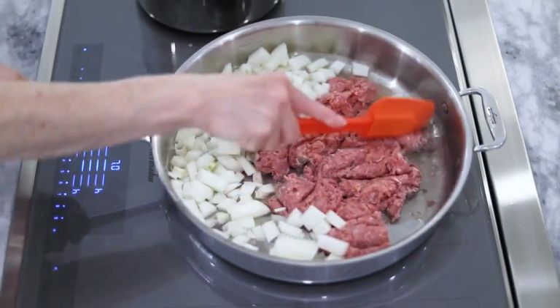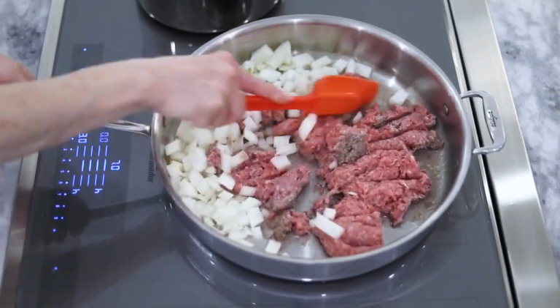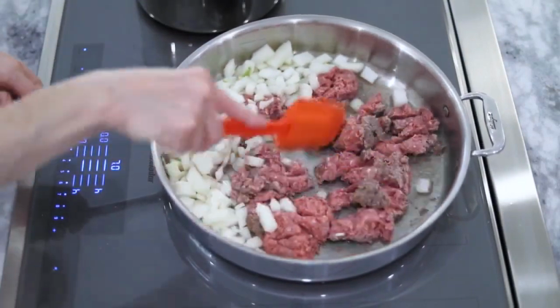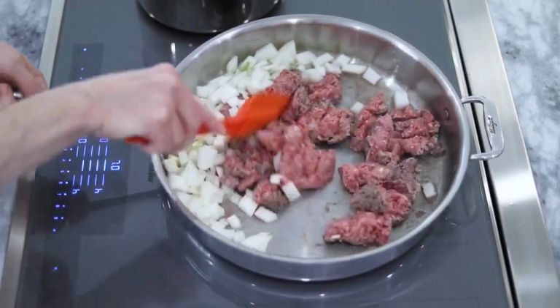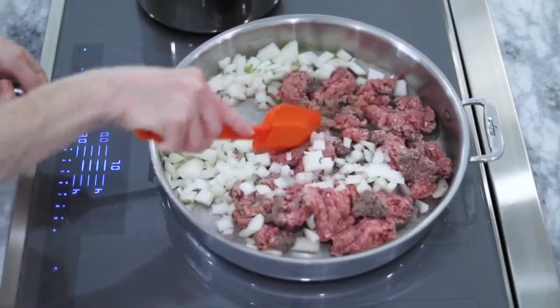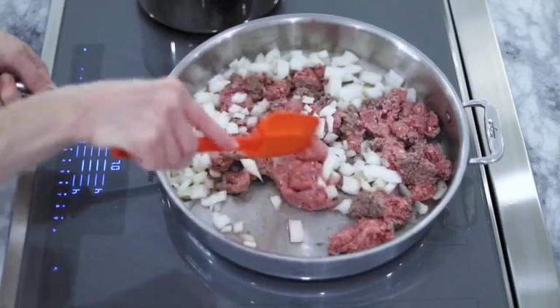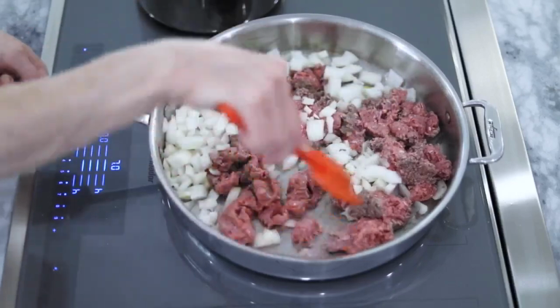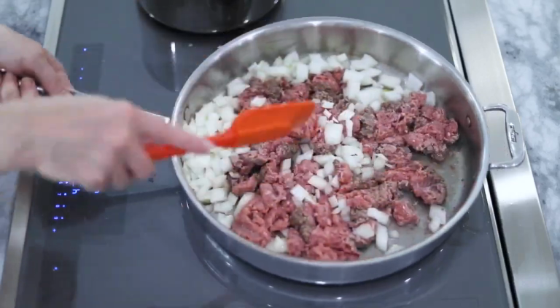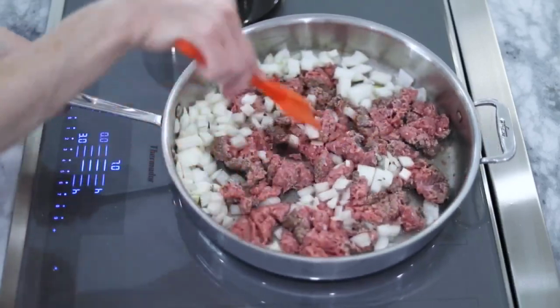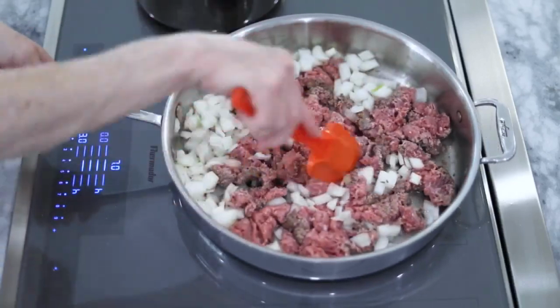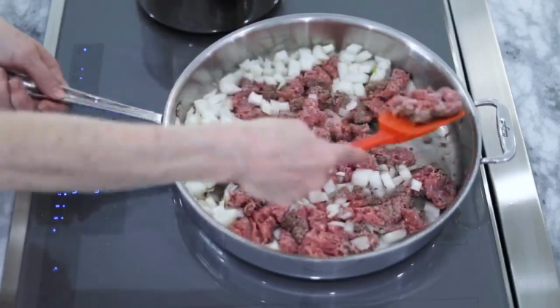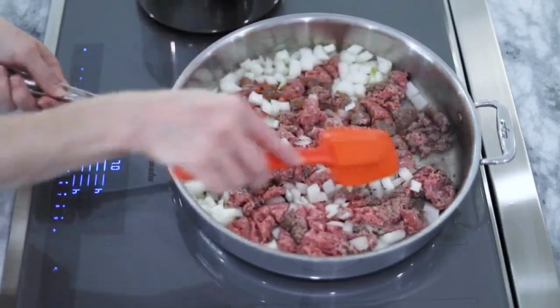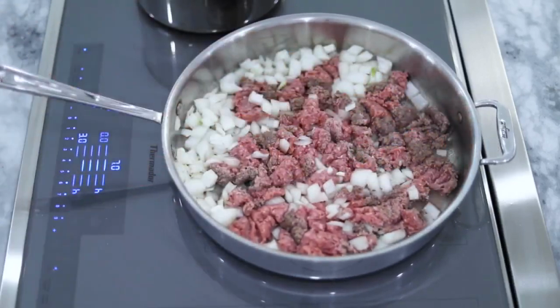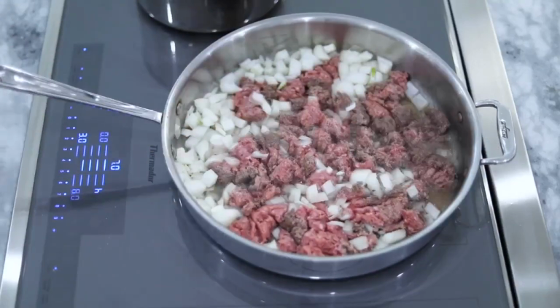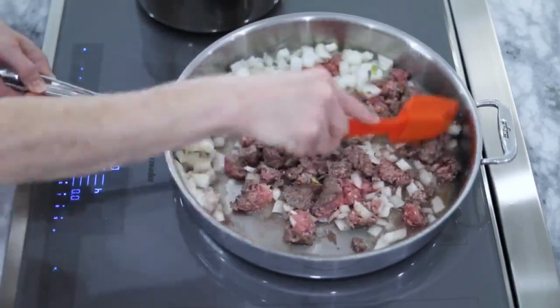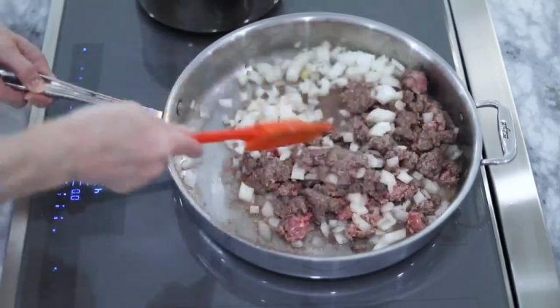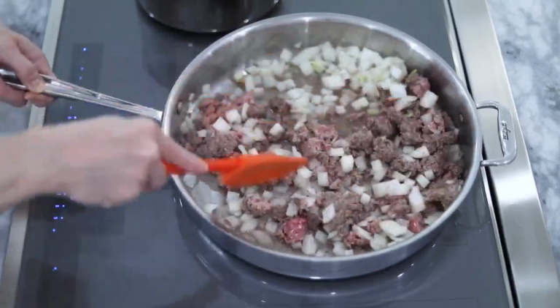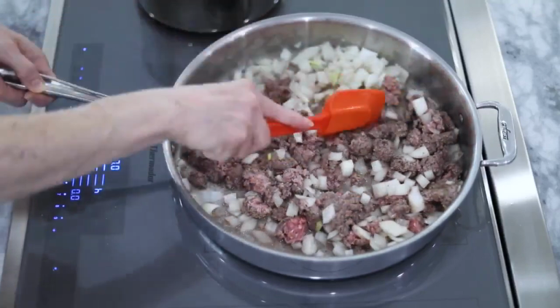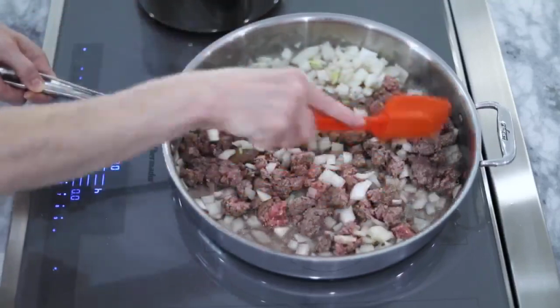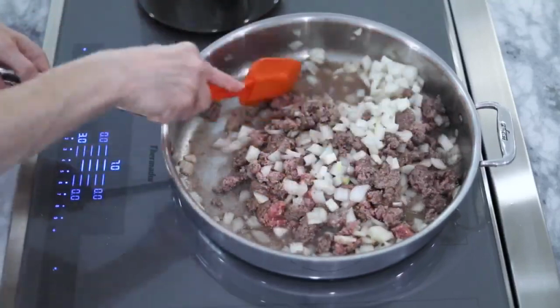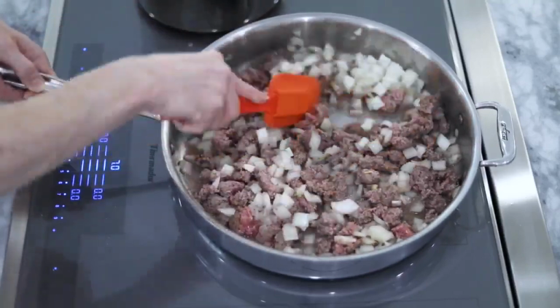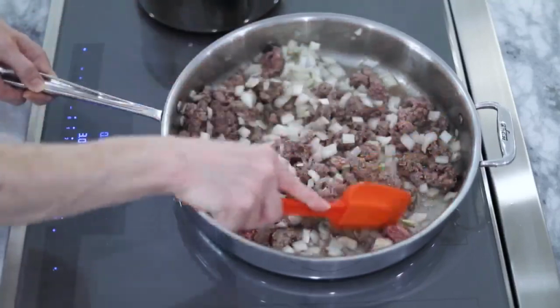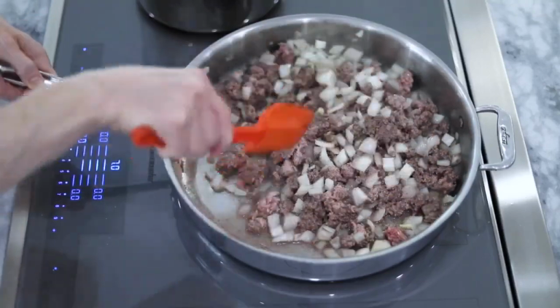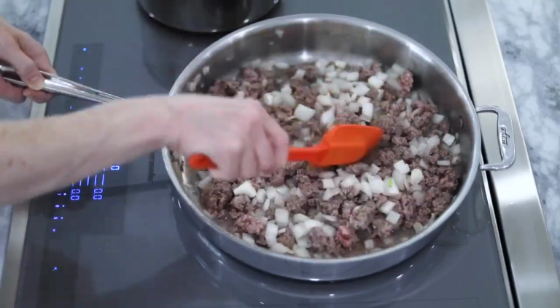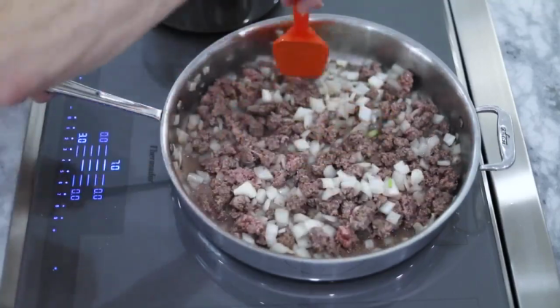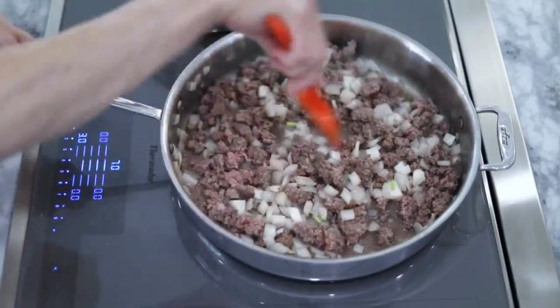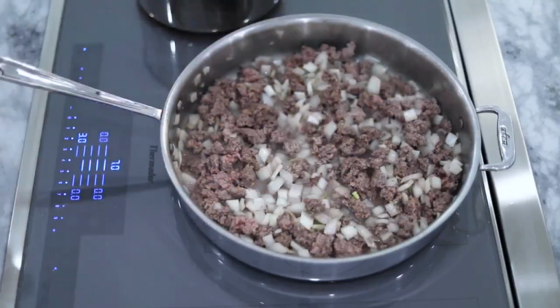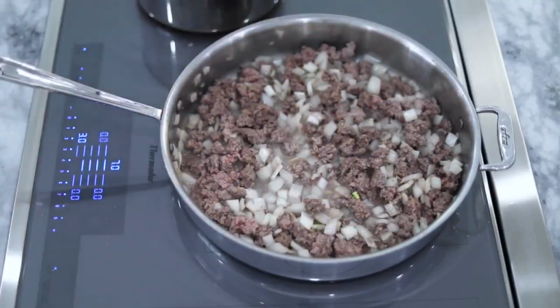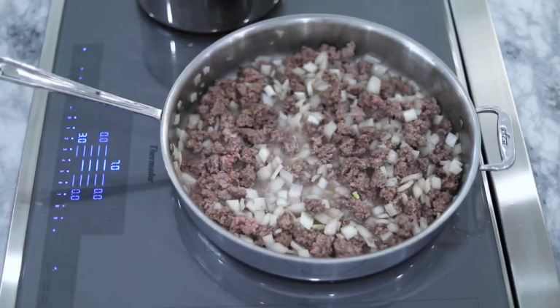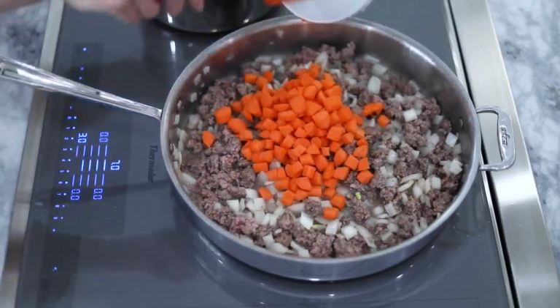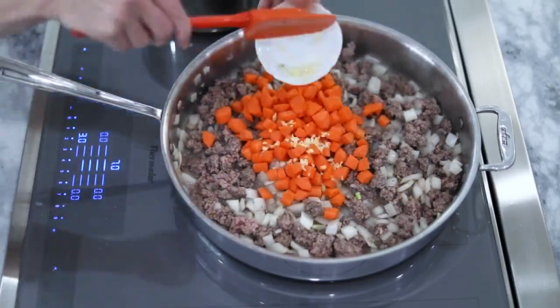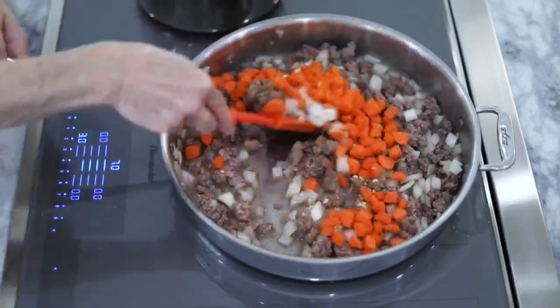Break up the meat with your spatula as it cooks and keep the onions moving around in the pan so that they cook evenly and don't stick and burn. Once there's little to no pink left in the beef and the onions have softened, add in the carrots and chopped fresh garlic.